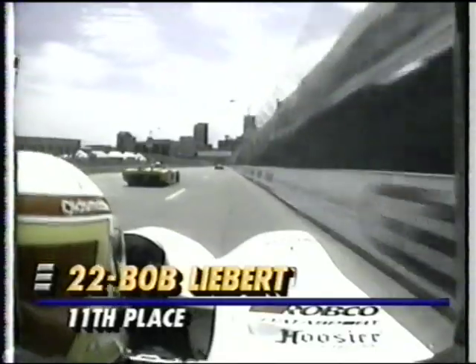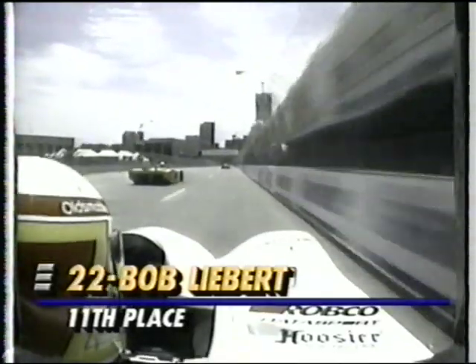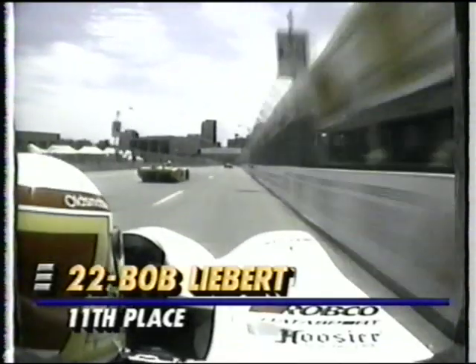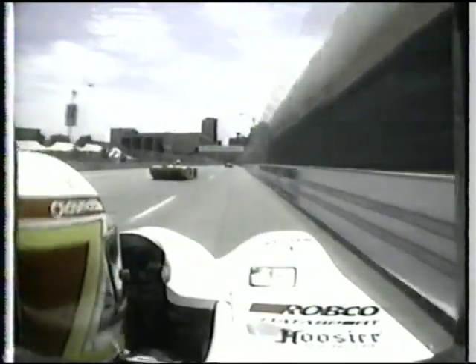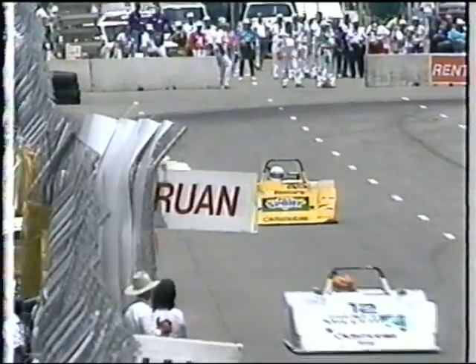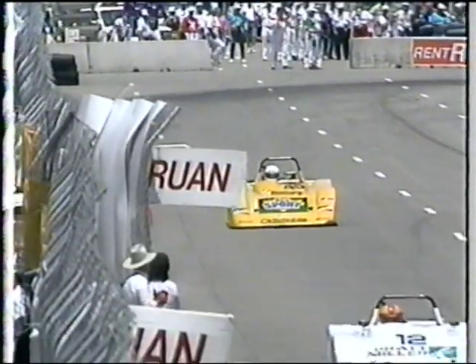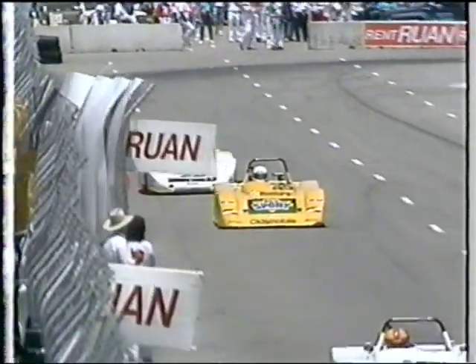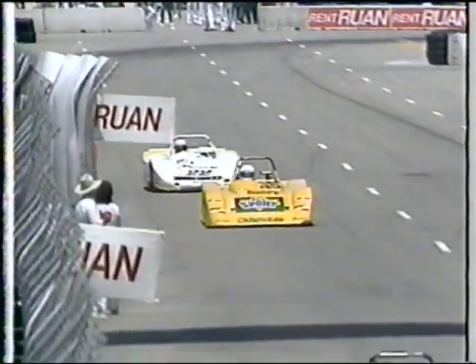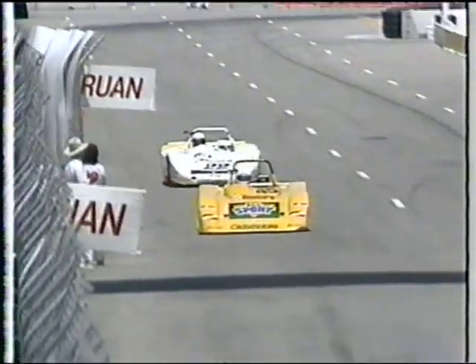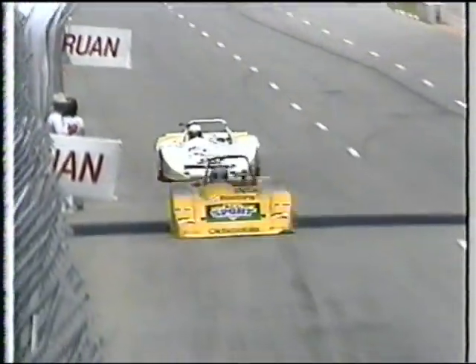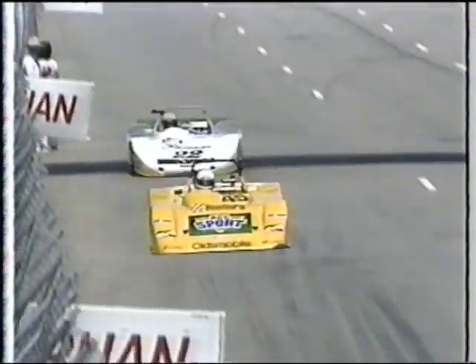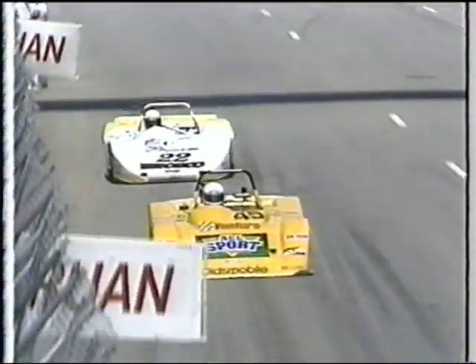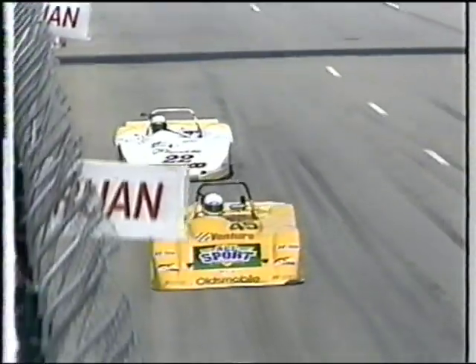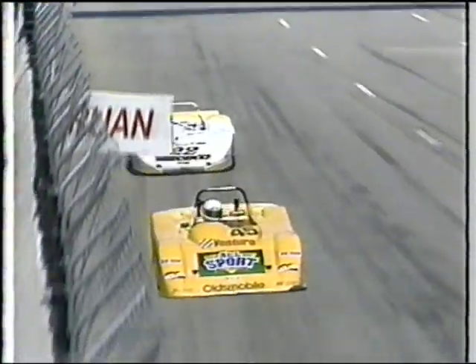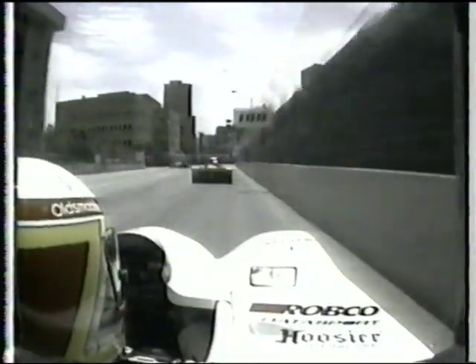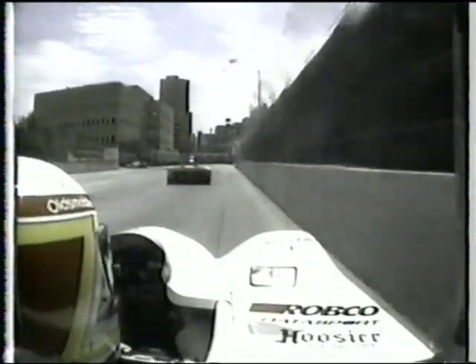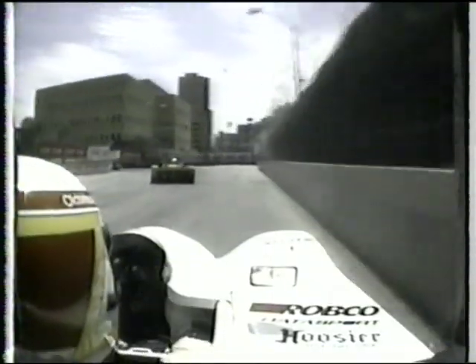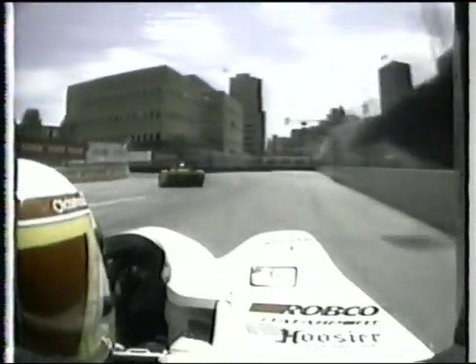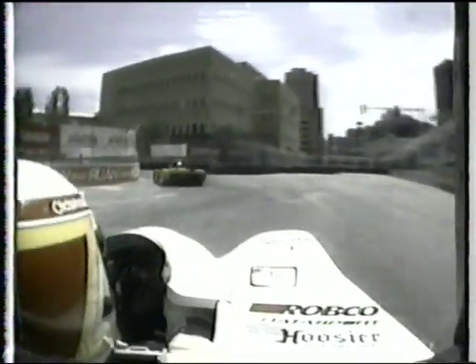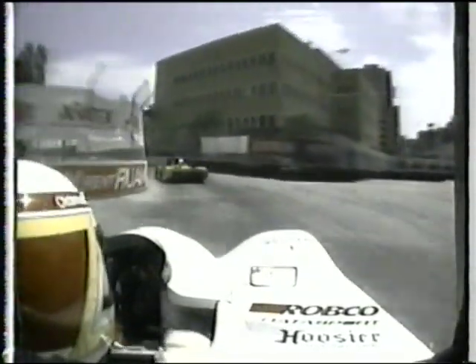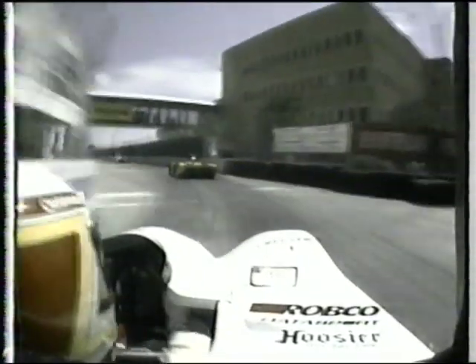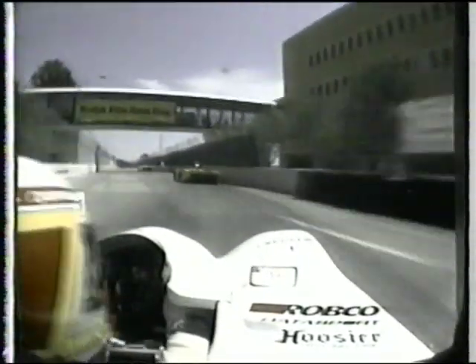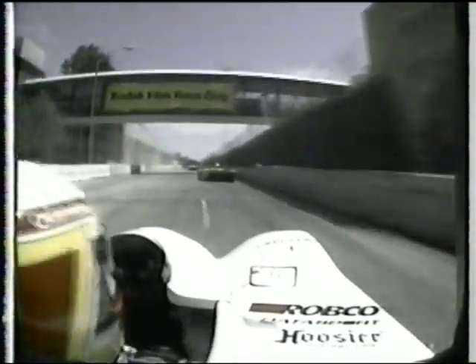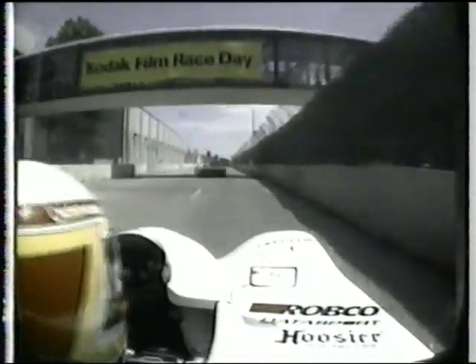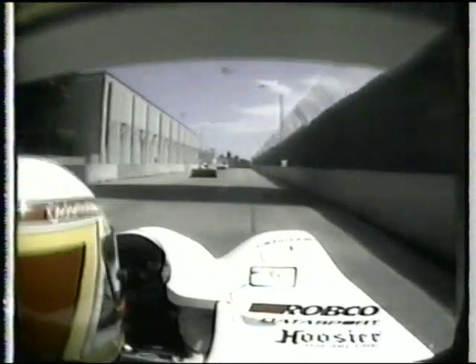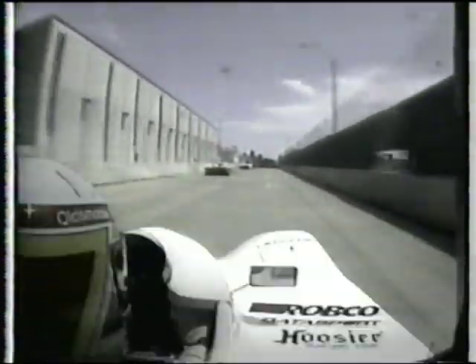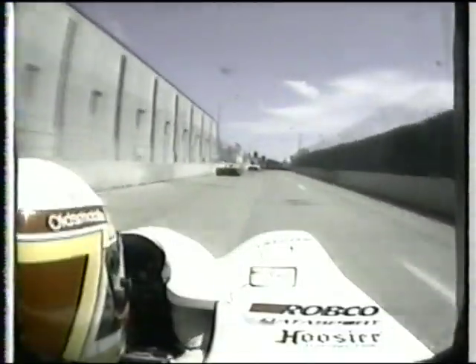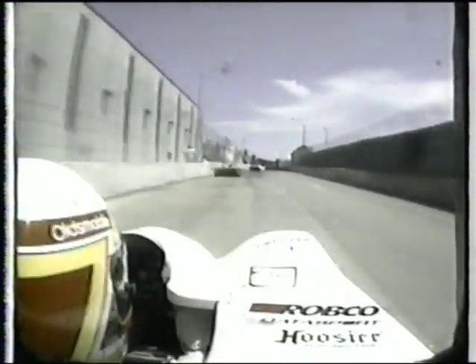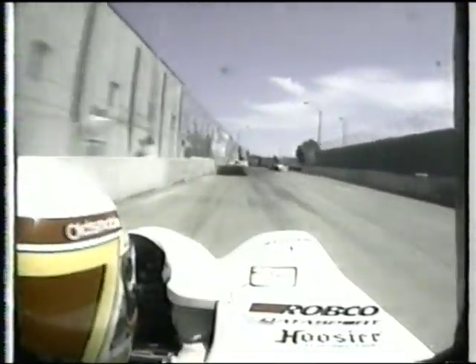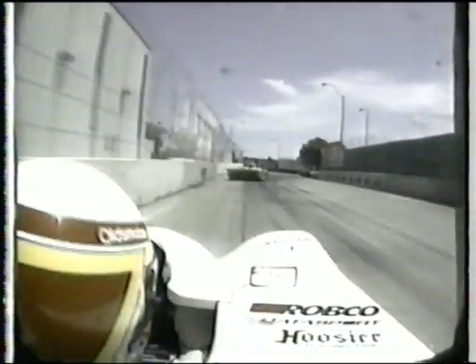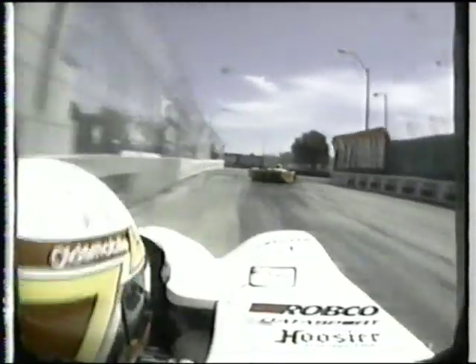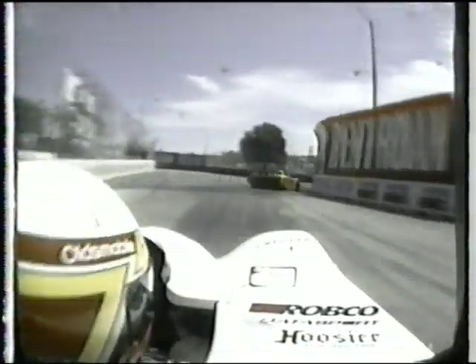We go on-board with Bob right now. Let's see if he can make the move down into turn two. I don't know what the problem is with Bob's car right now — it doesn't seem that he's on the pace that he ran throughout the whole weekend, so maybe he's having some handling problems.